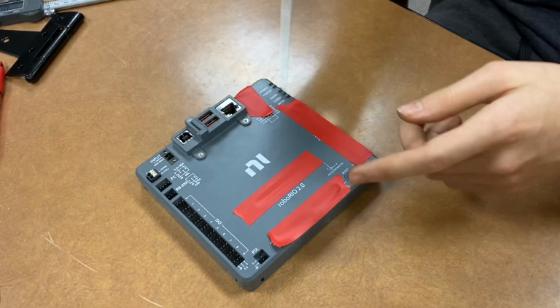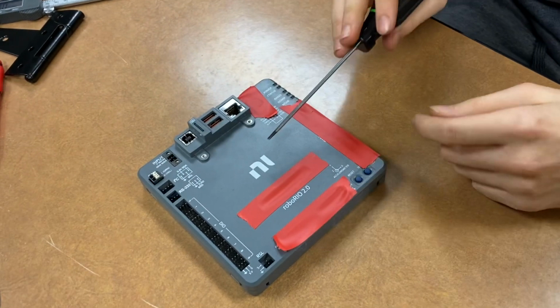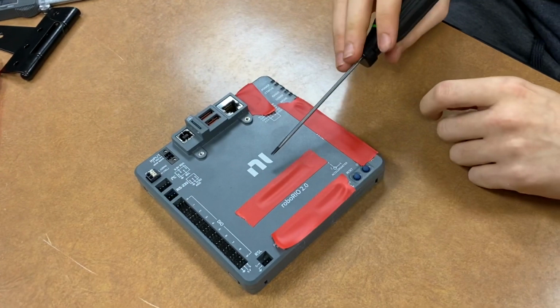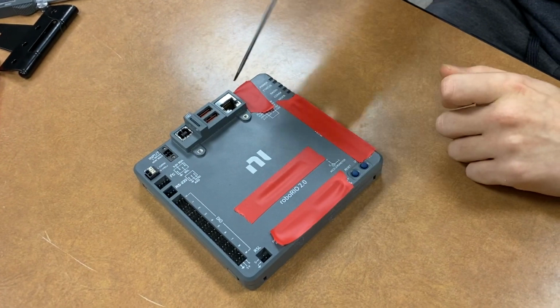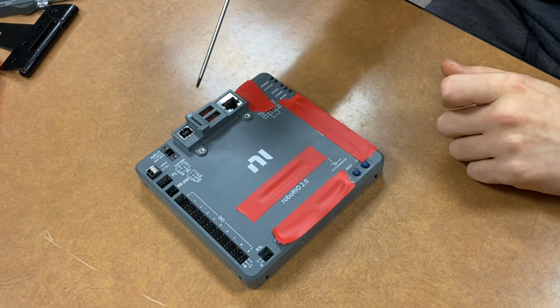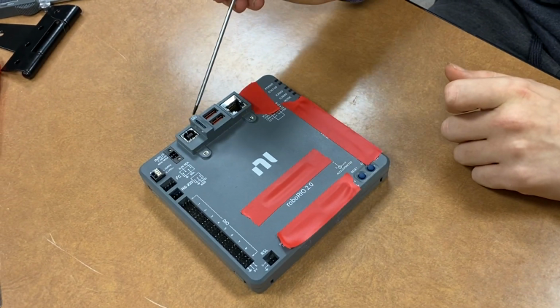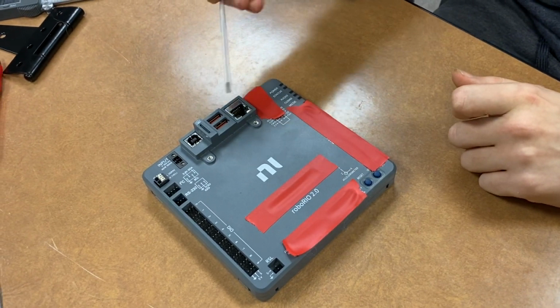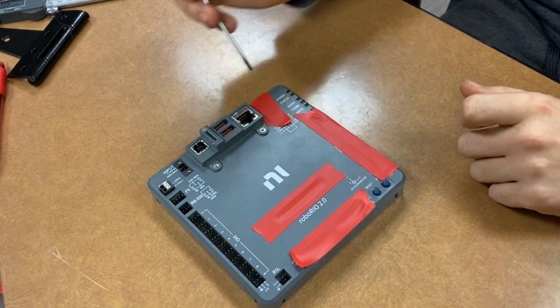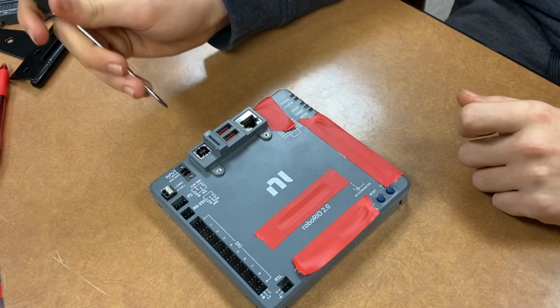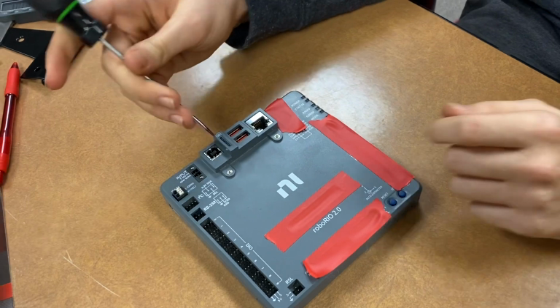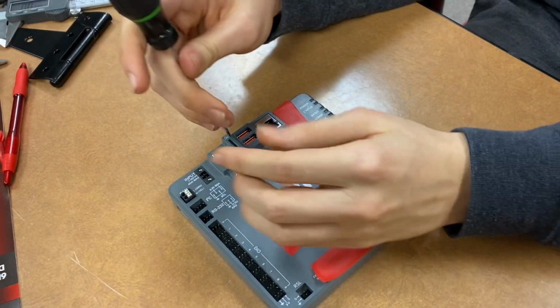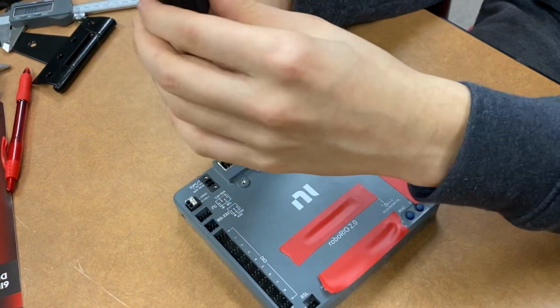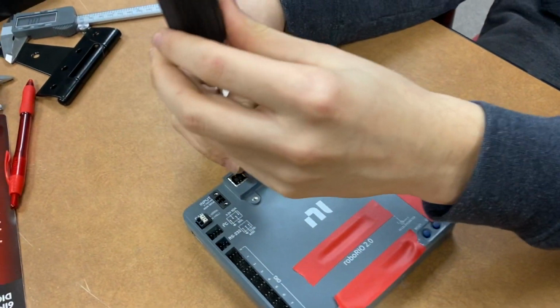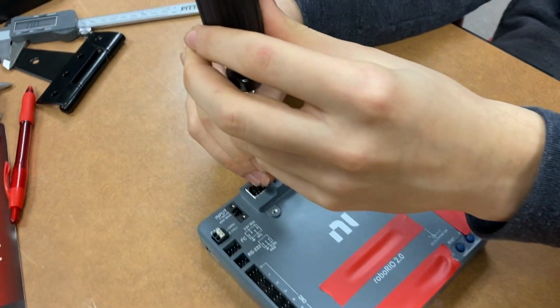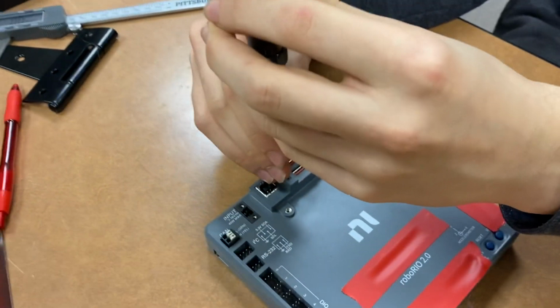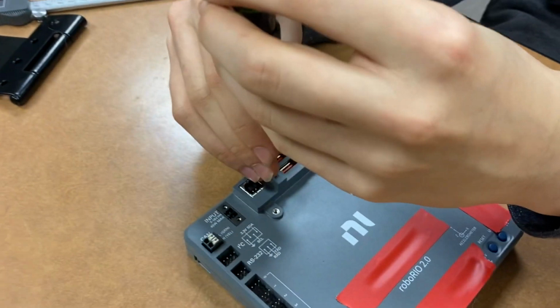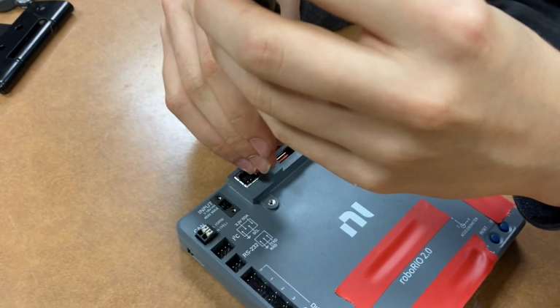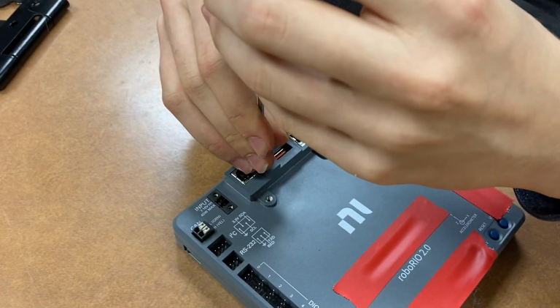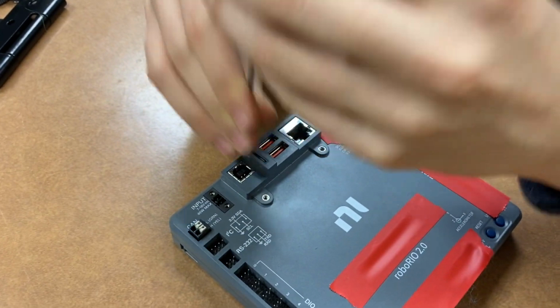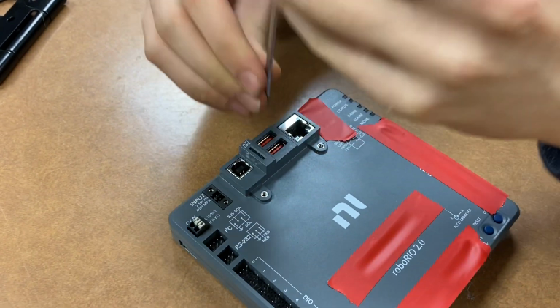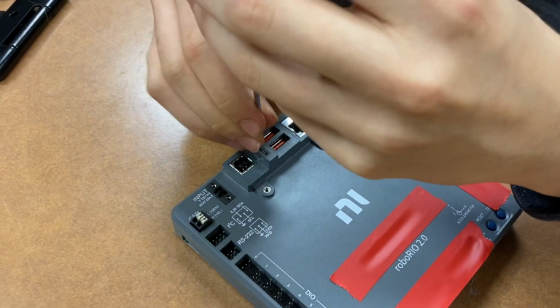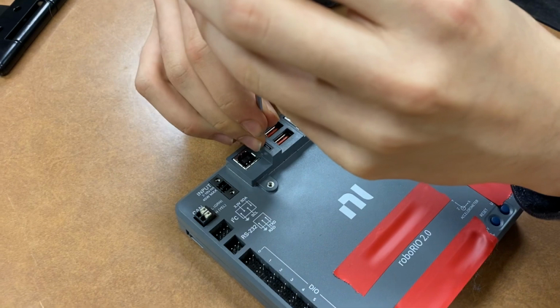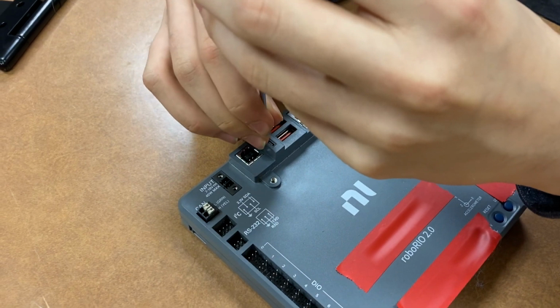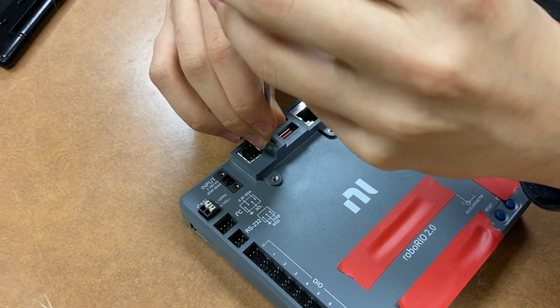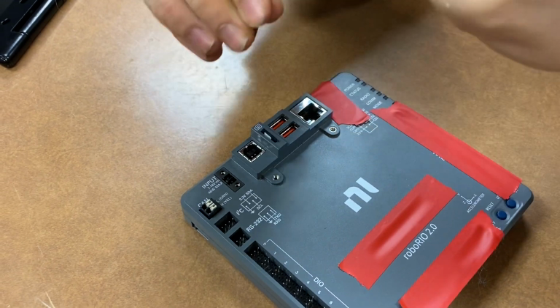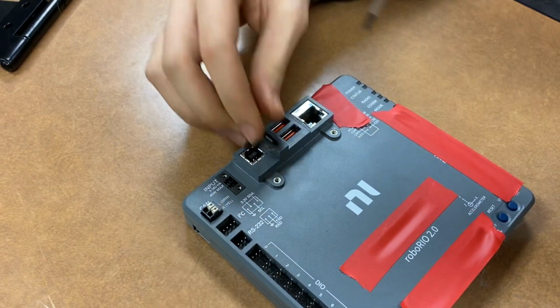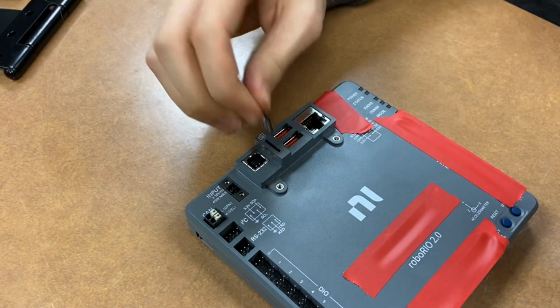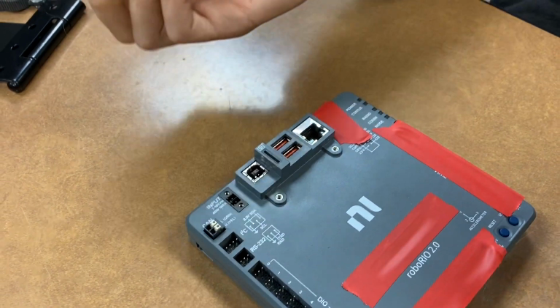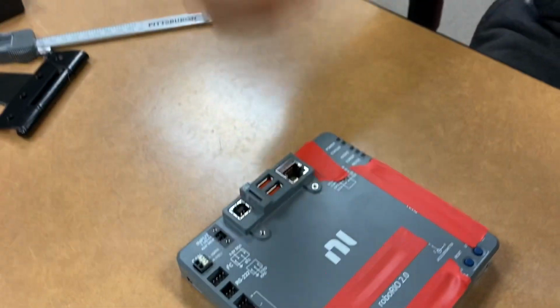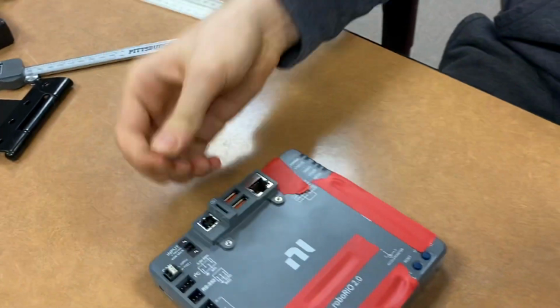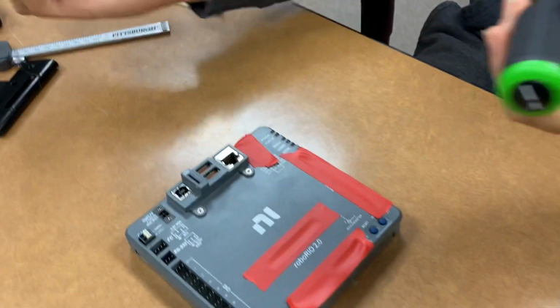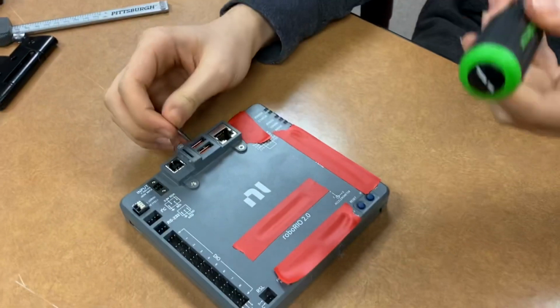The RoboRio 2.0 has a known SD card problem where if you press down on the SD card, I can actually get it to click, and it'll go flying. You see that it popped up and would have shot out of the slot.